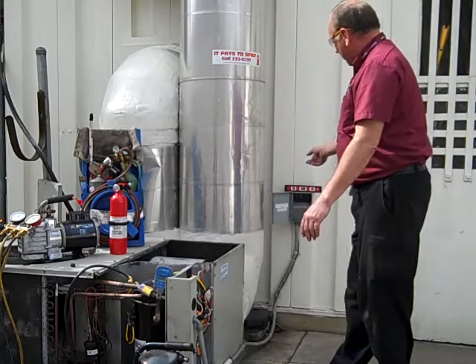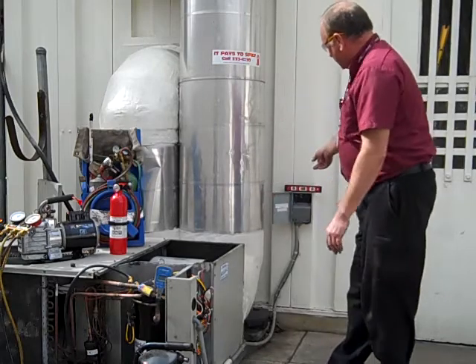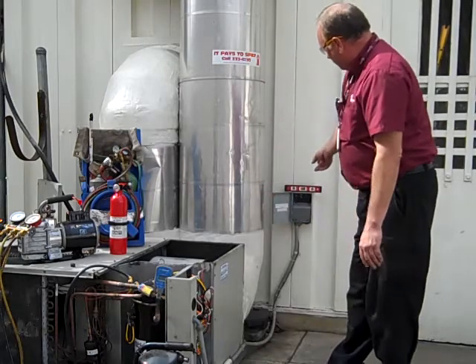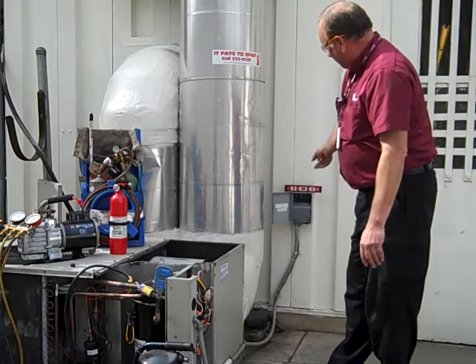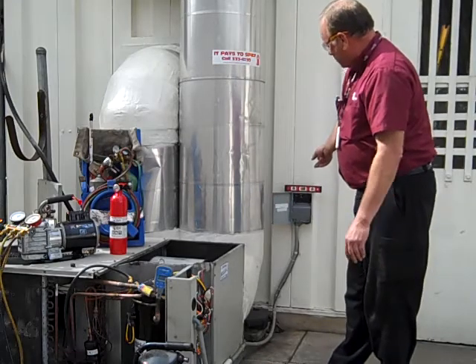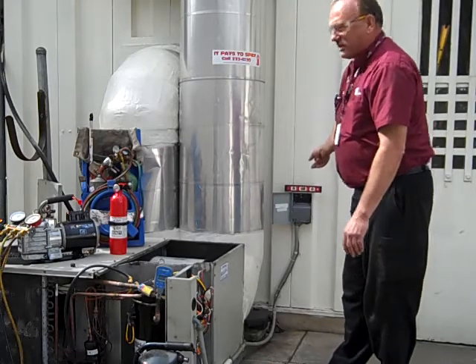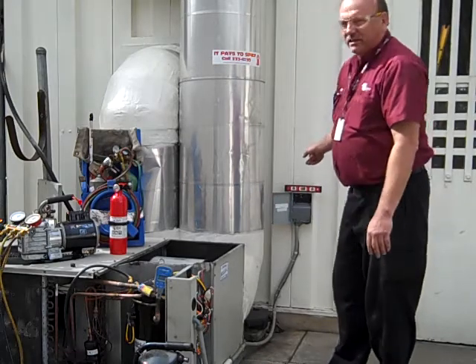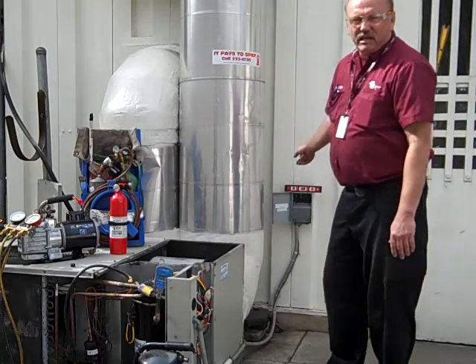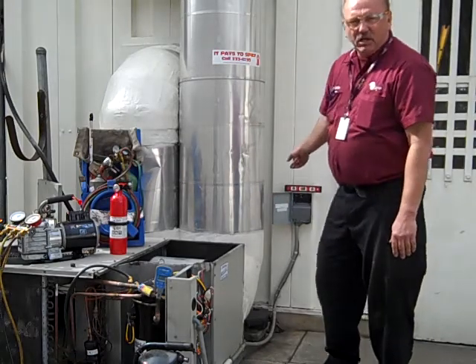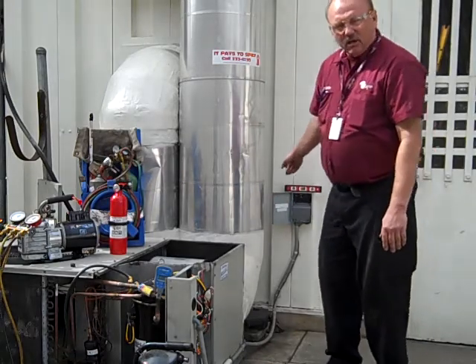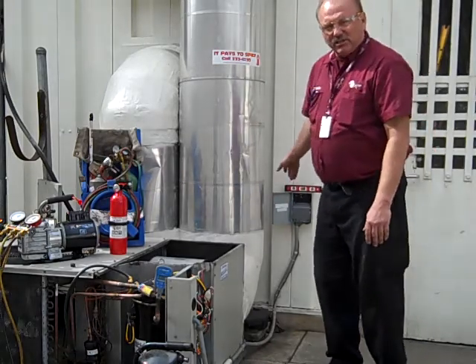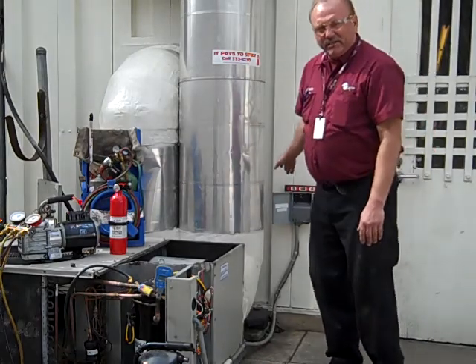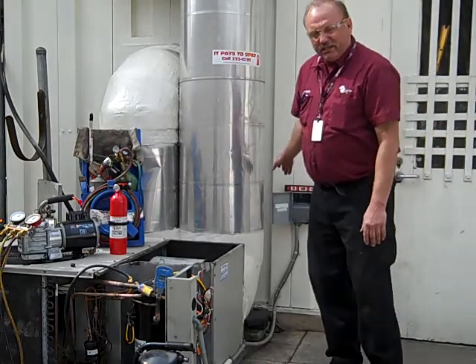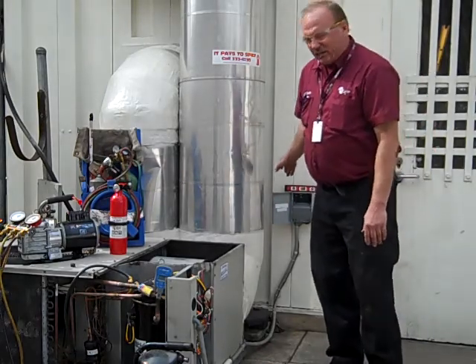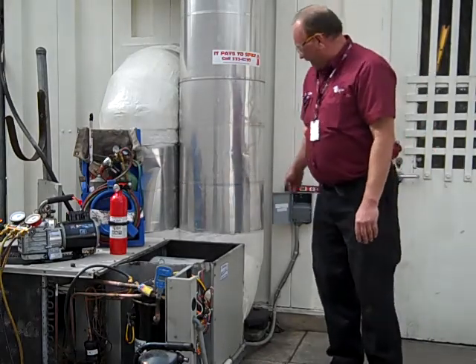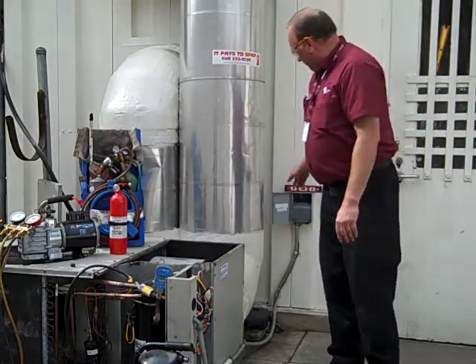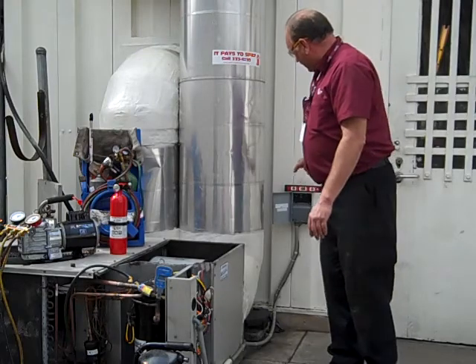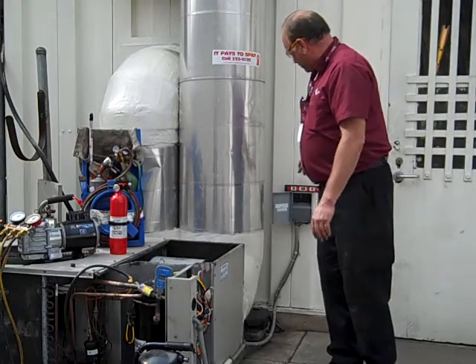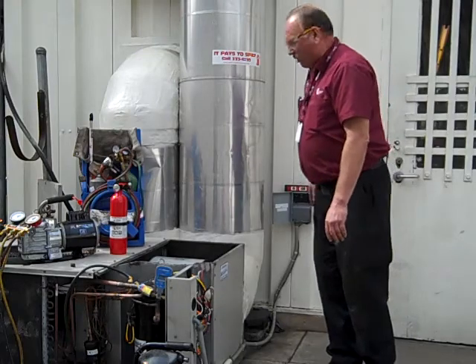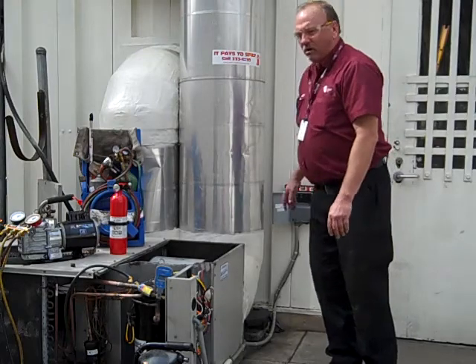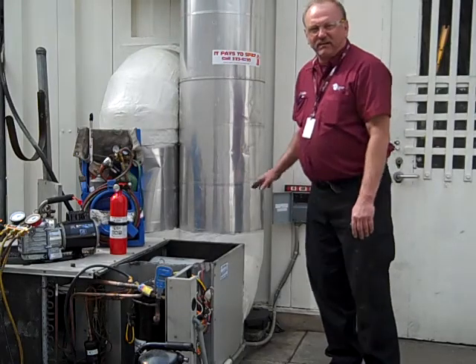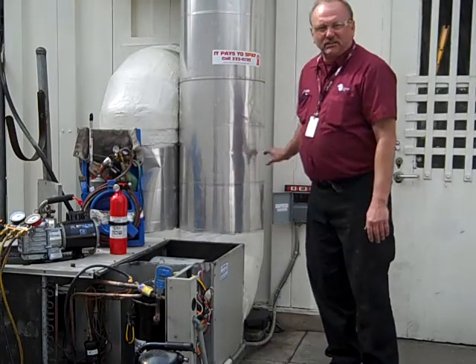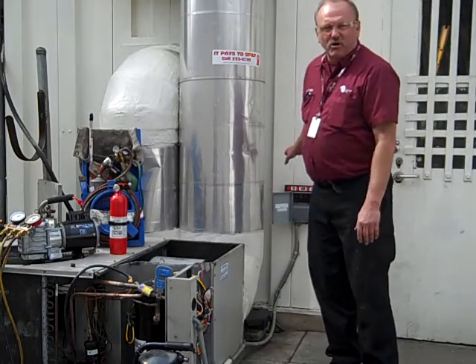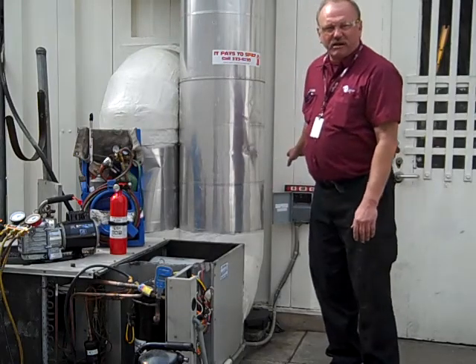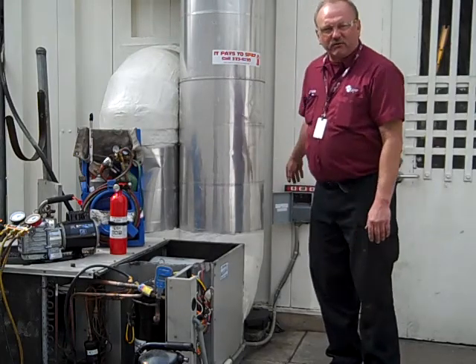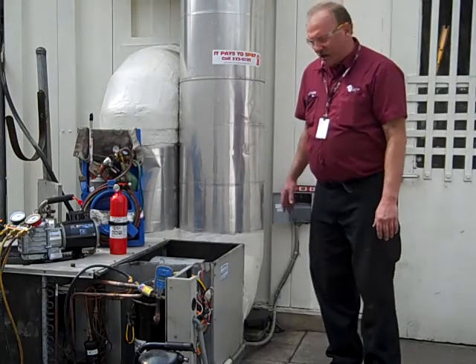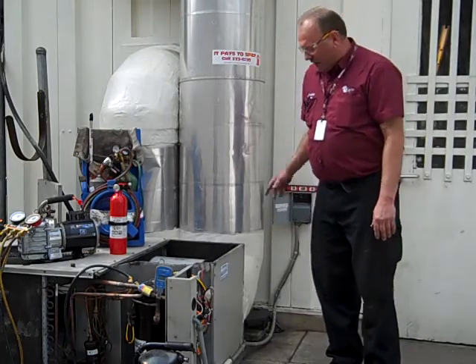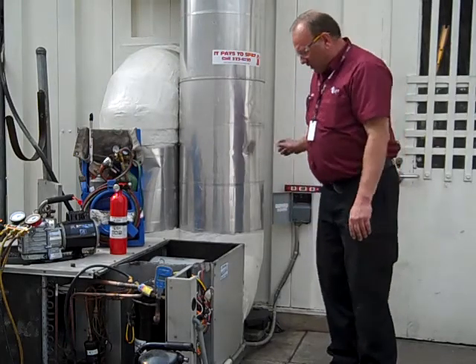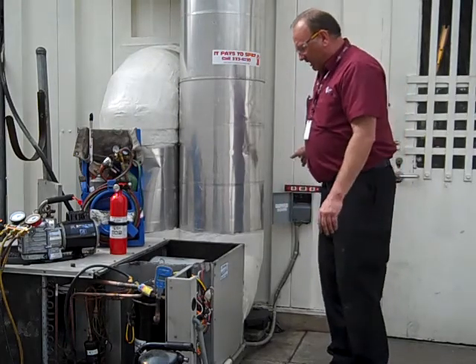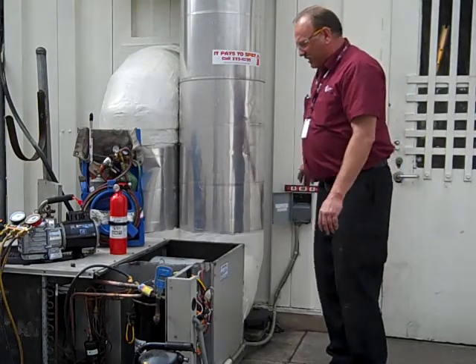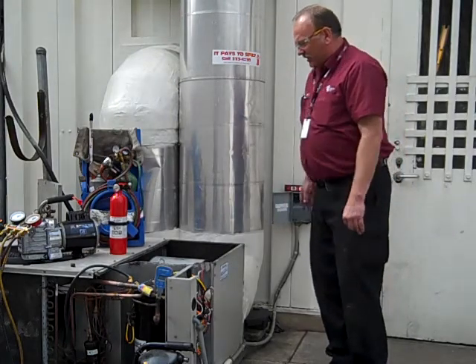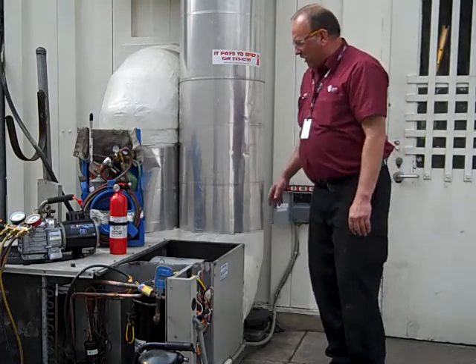Now you can see we've actually changed the disconnect. Originally we didn't know the disconnect was bad, but we started working on it and found out that the wires were melted in really bad. So we ended up changing that as well.